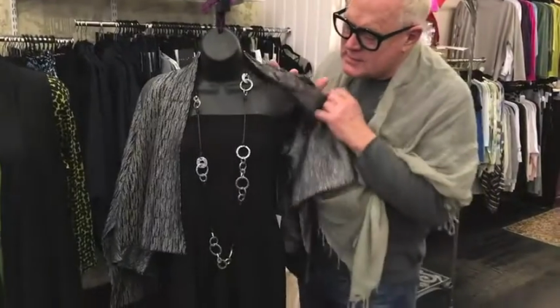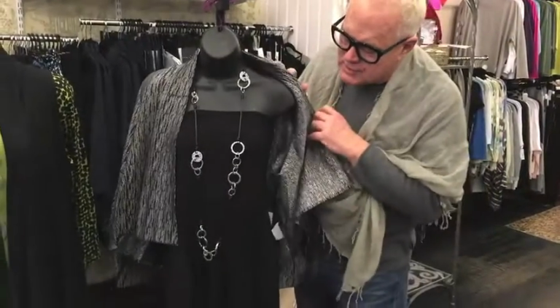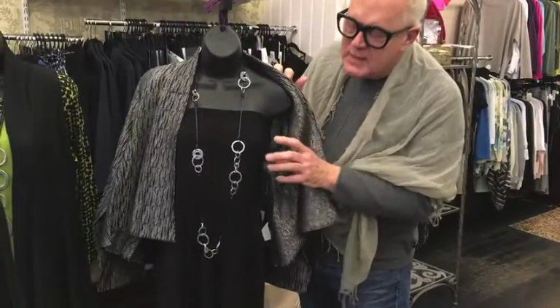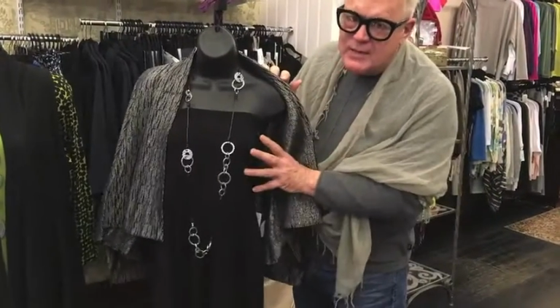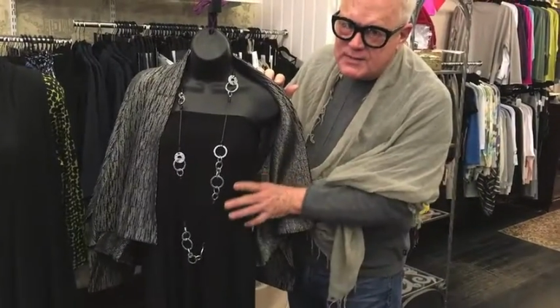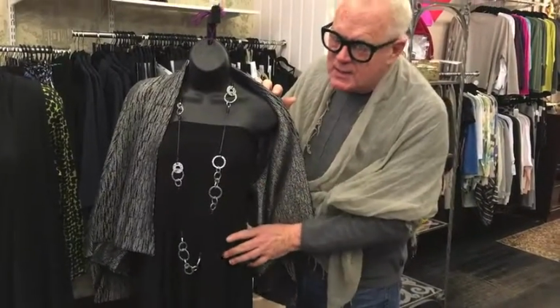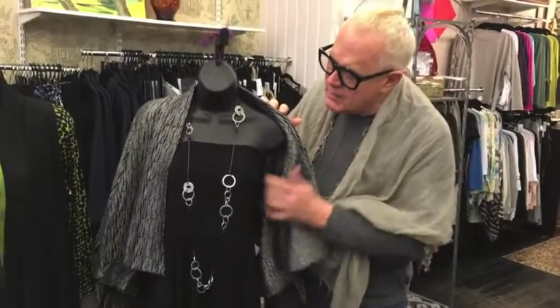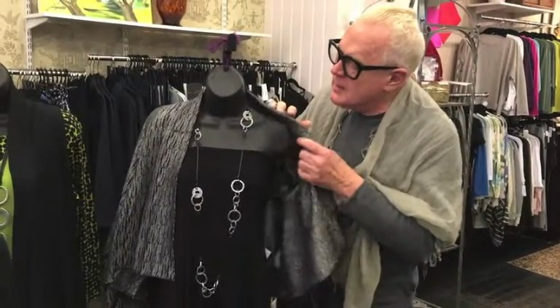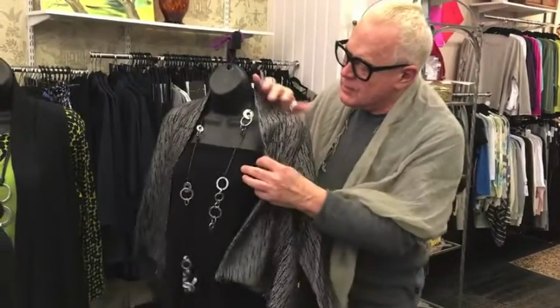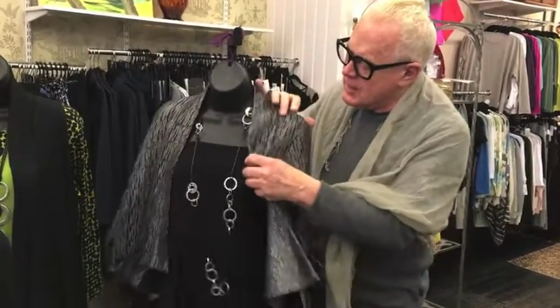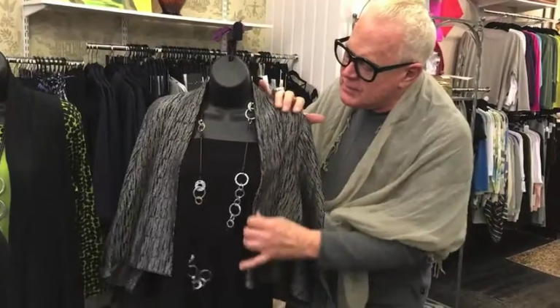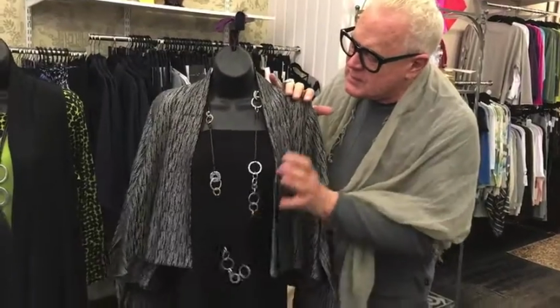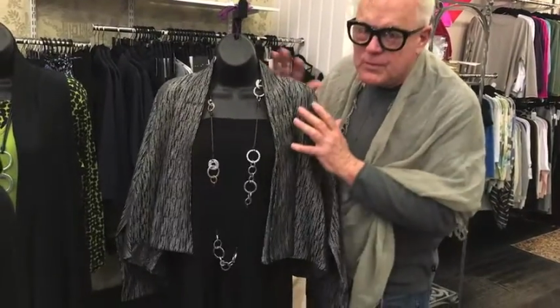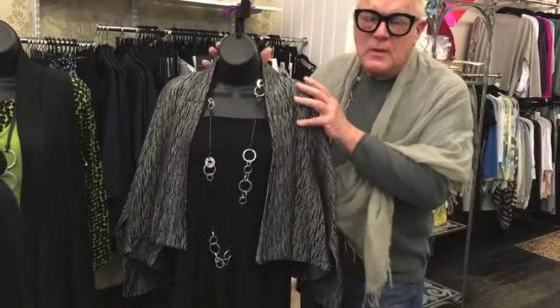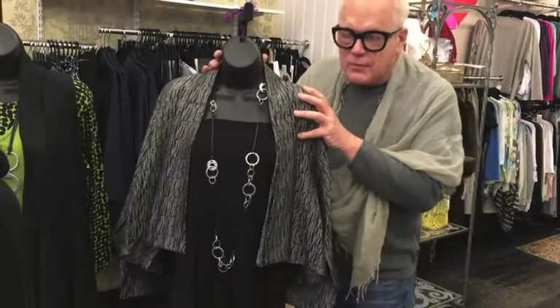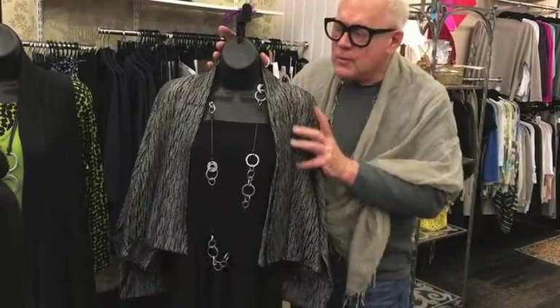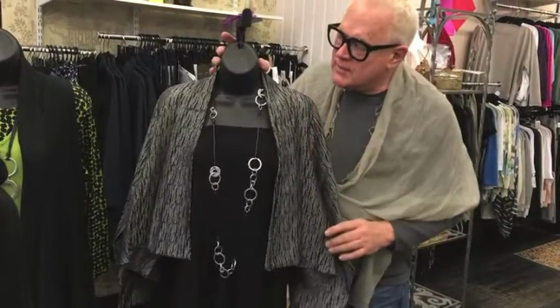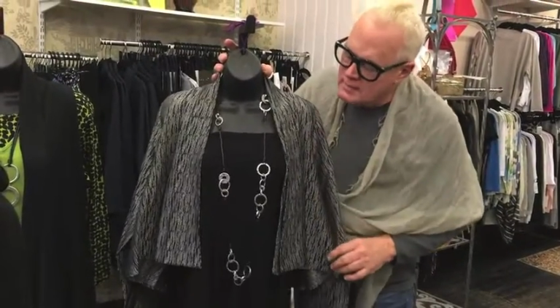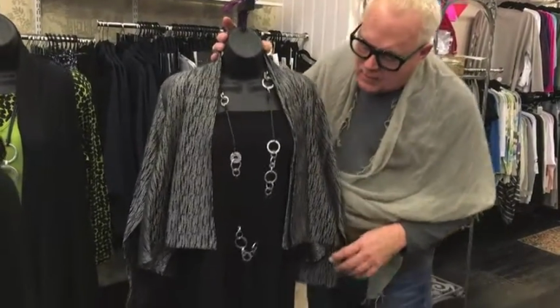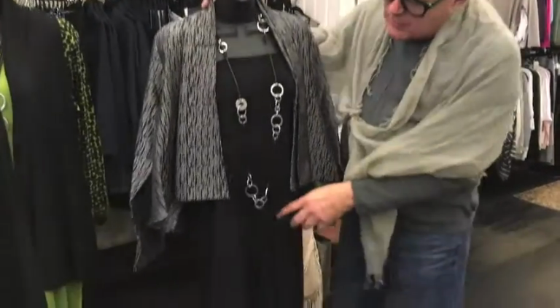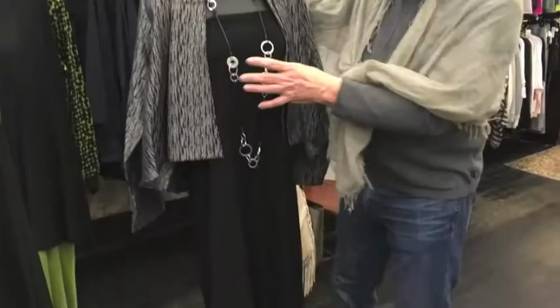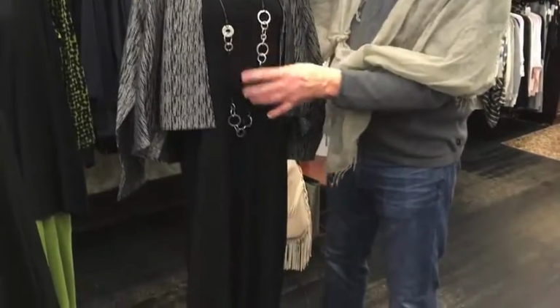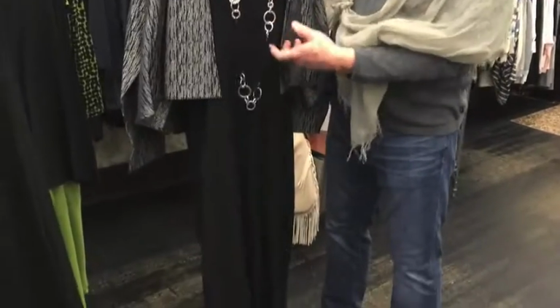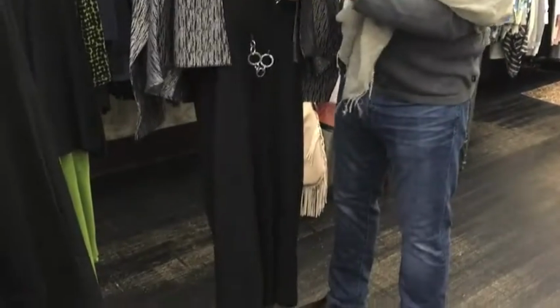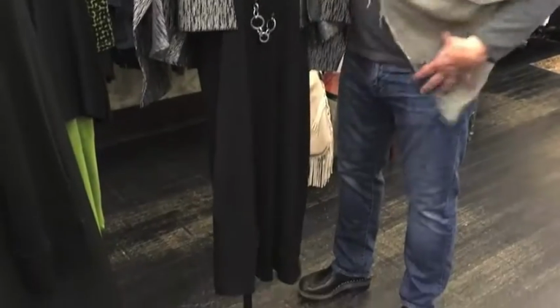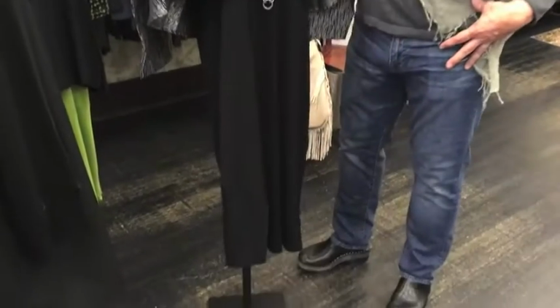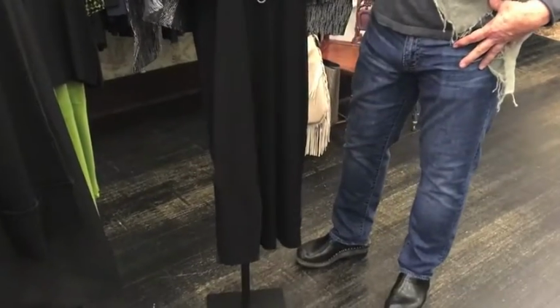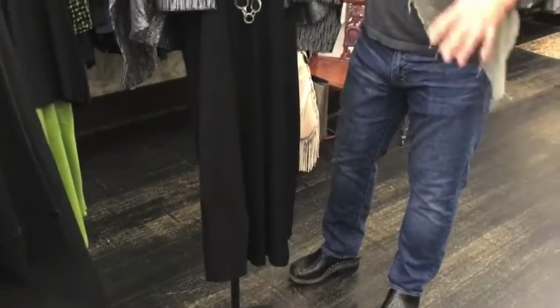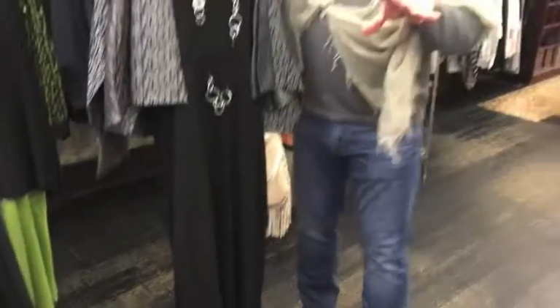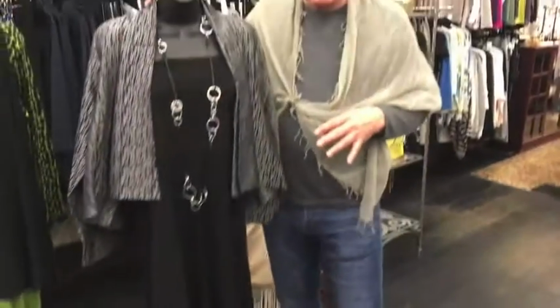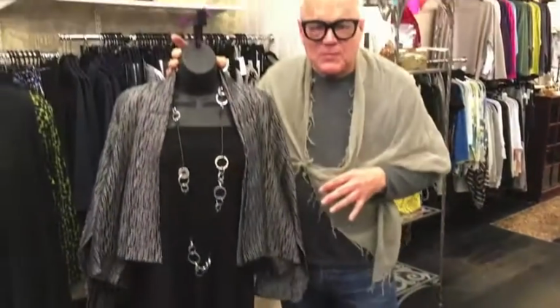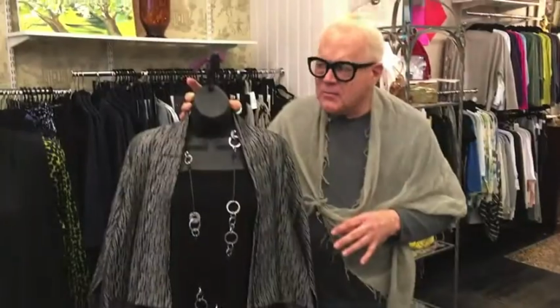This is a skirt and a dress depending on how you wear it. You can throw a little jacket over it and it's beautiful for an evening. Or you can roll this top and wear it as a long skirt. A lot of new things have come in from Comfy.